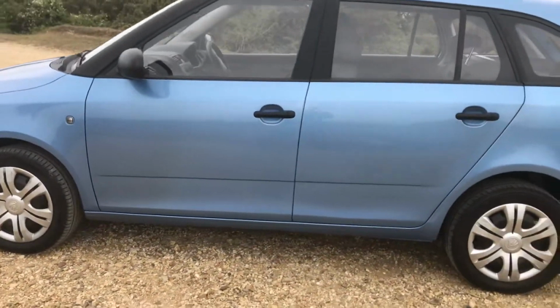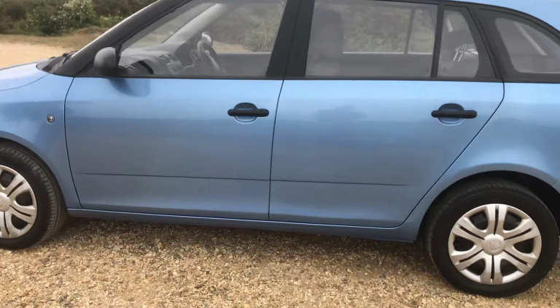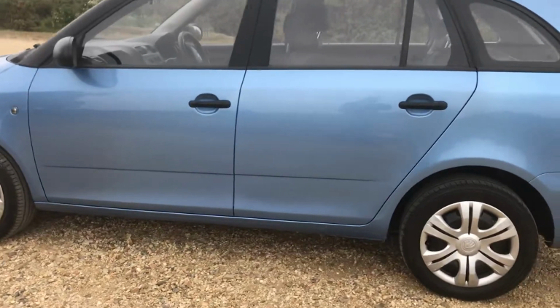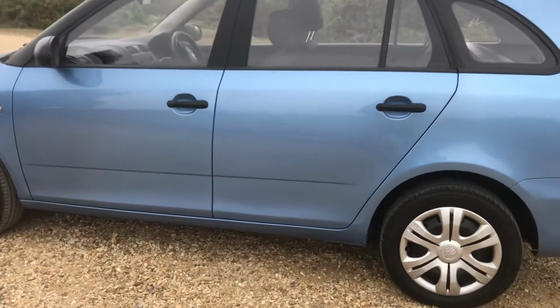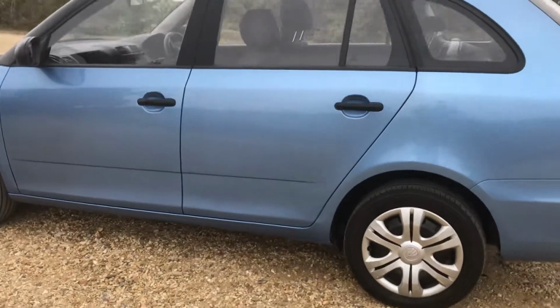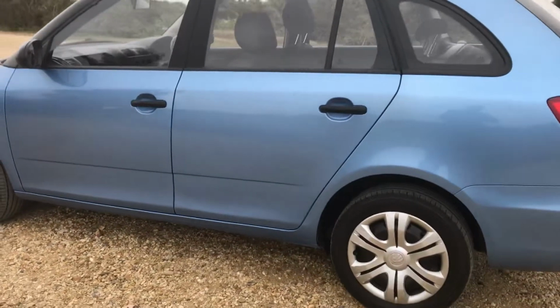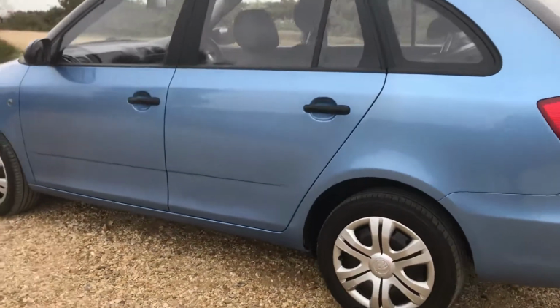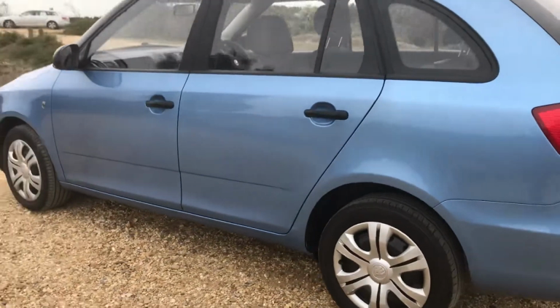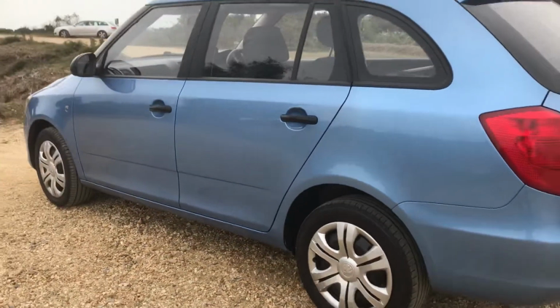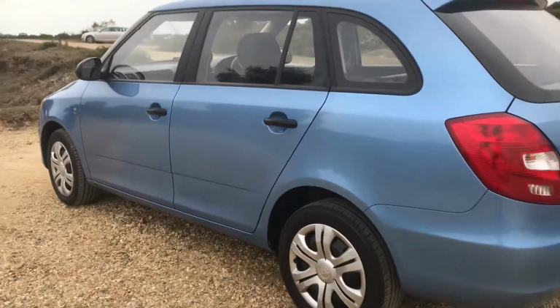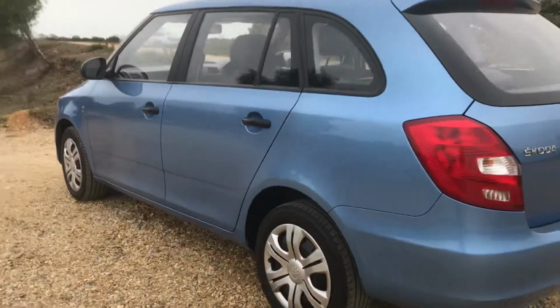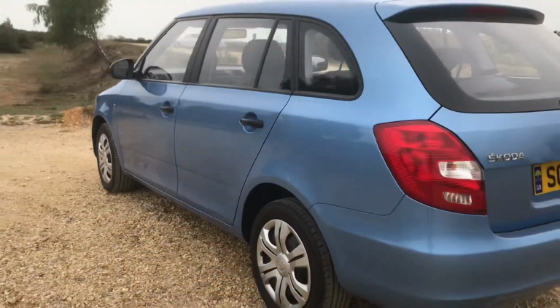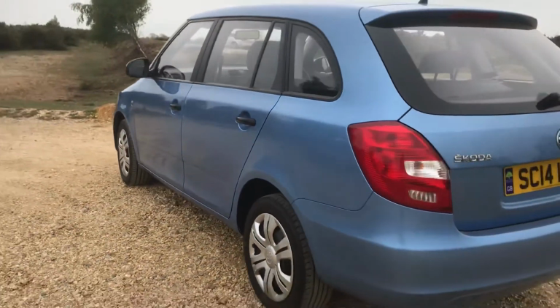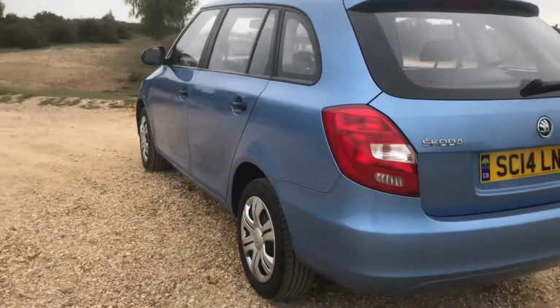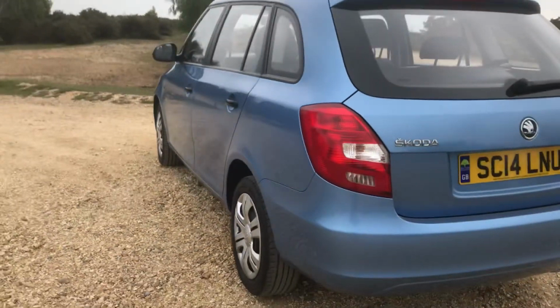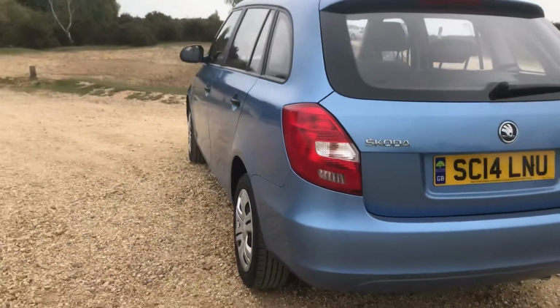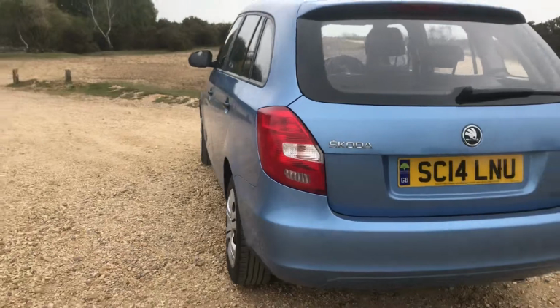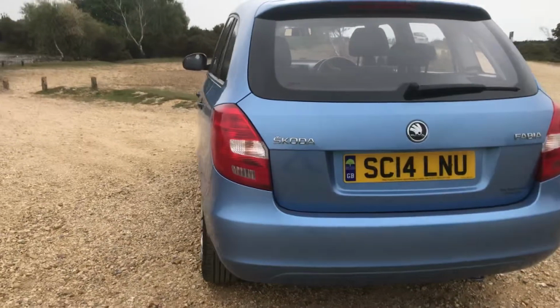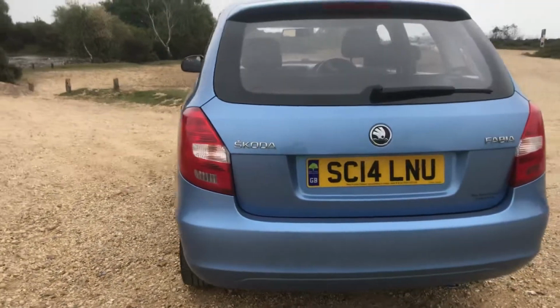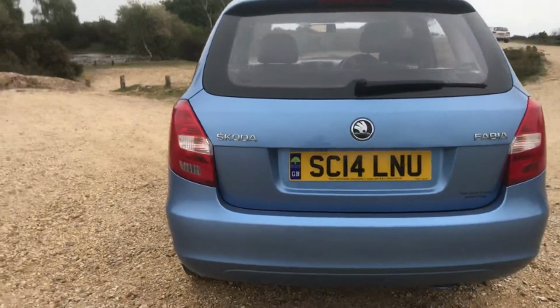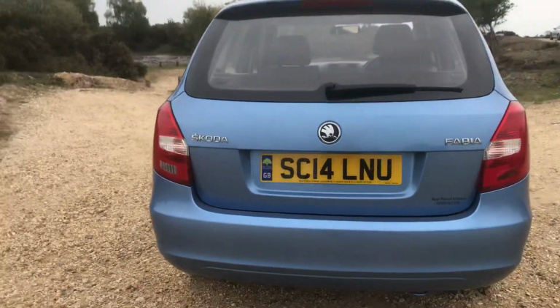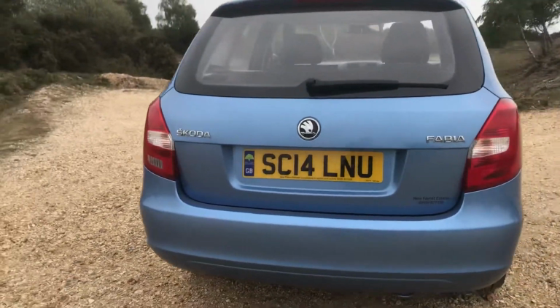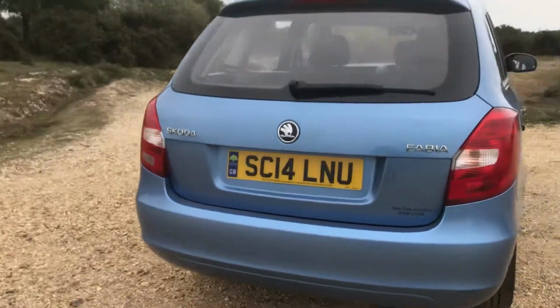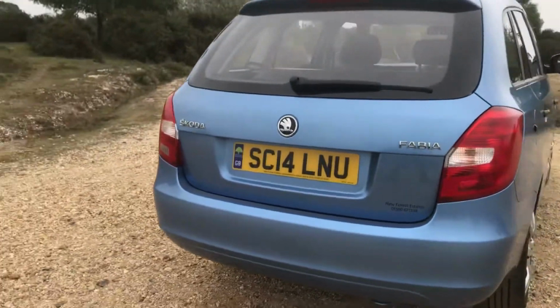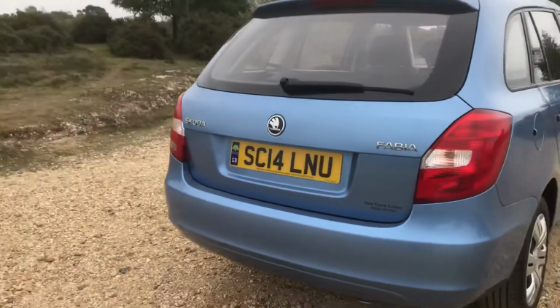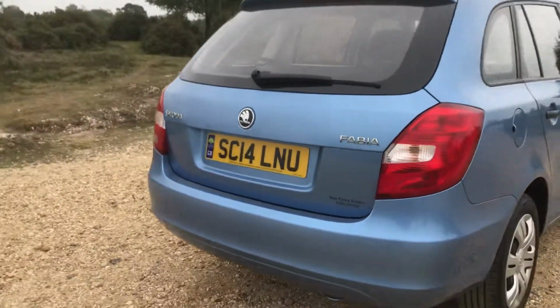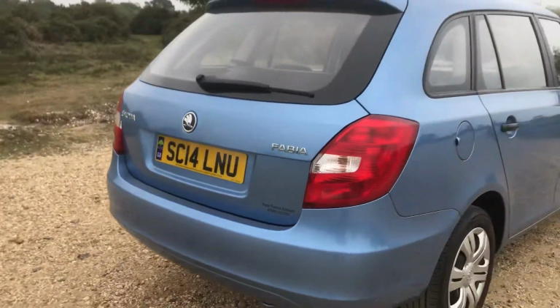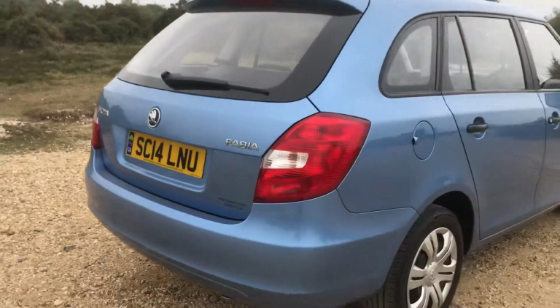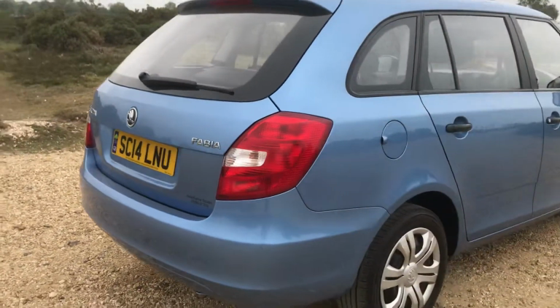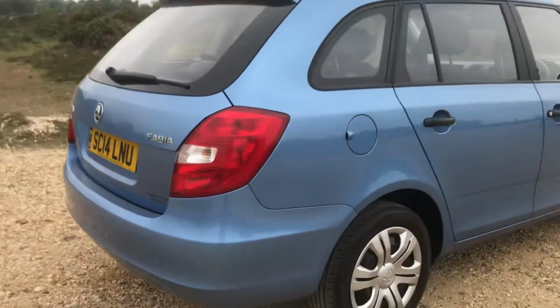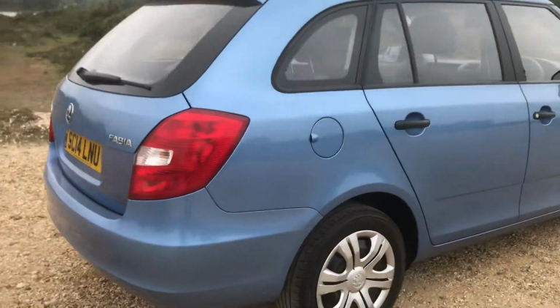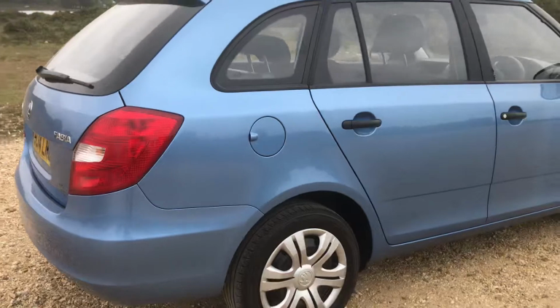We have just given it a full service and a new MOT, so it's got a new MOT and it would also come with a 3 month unlimited mileage warranty.